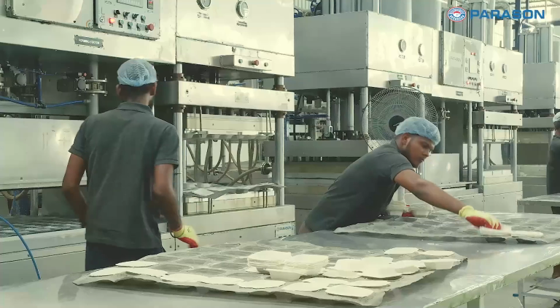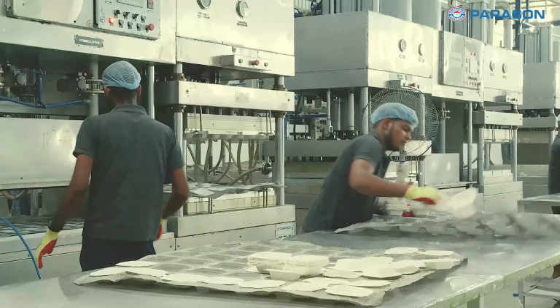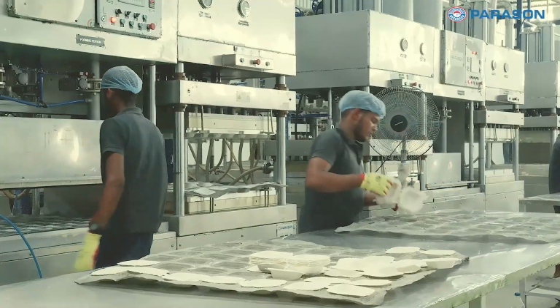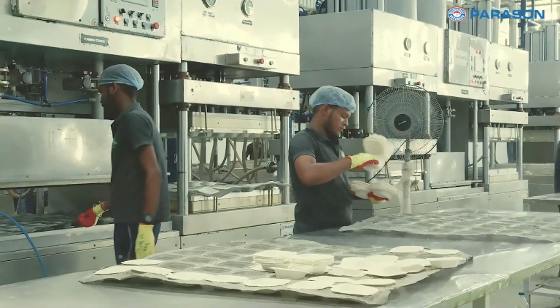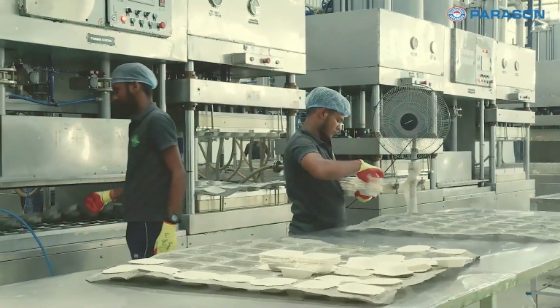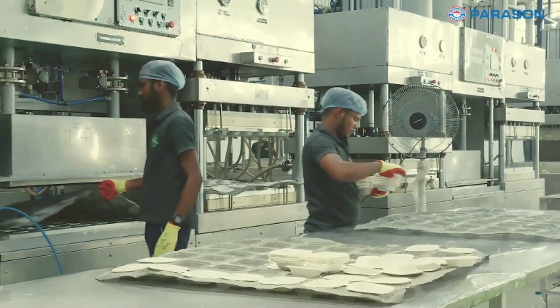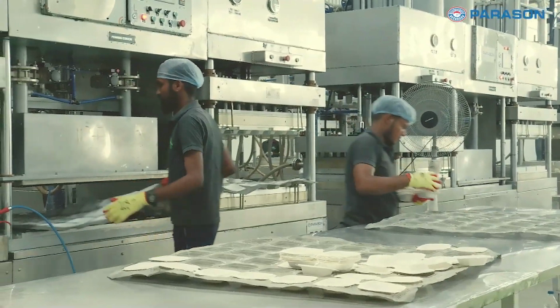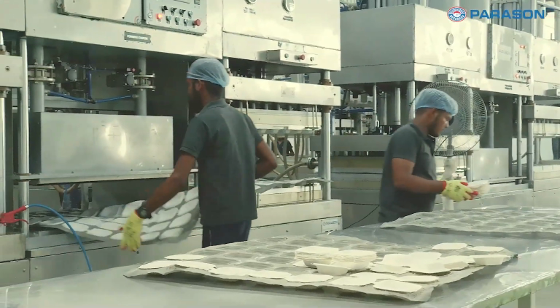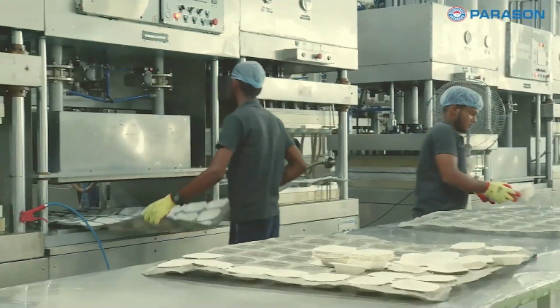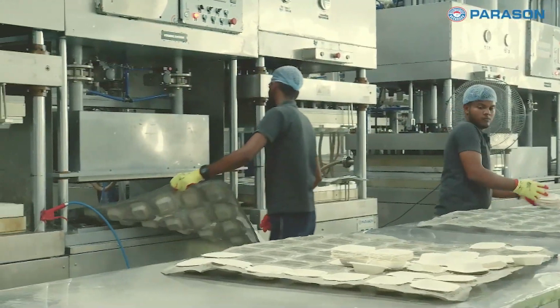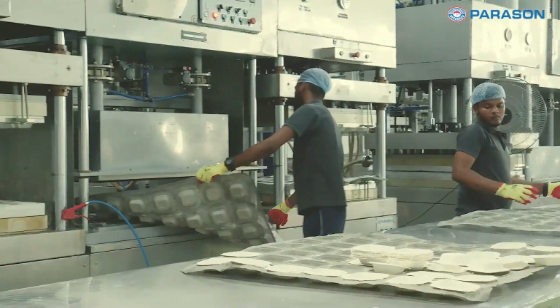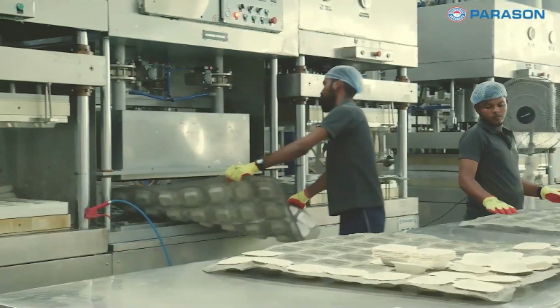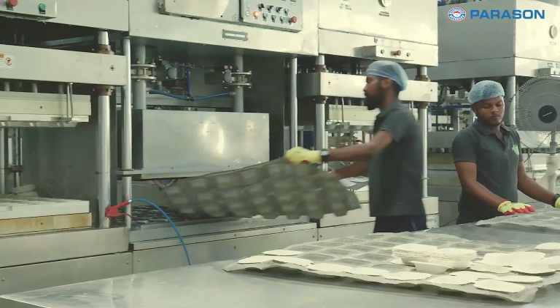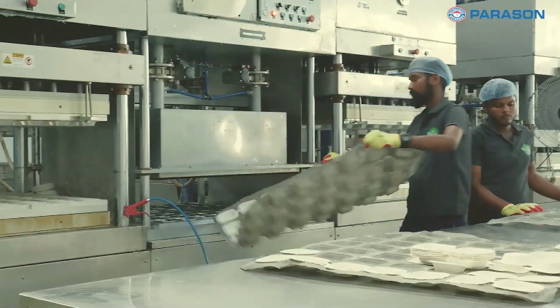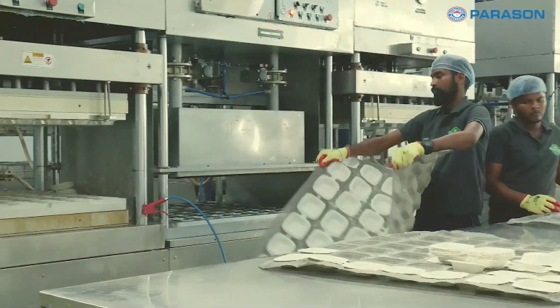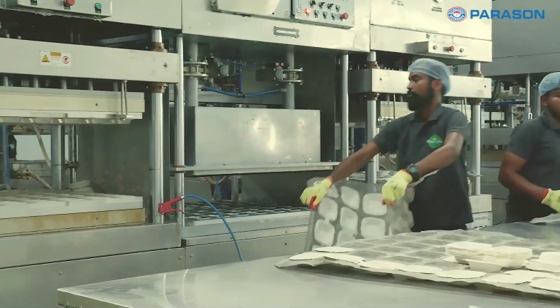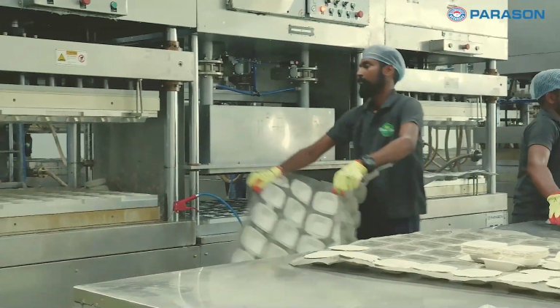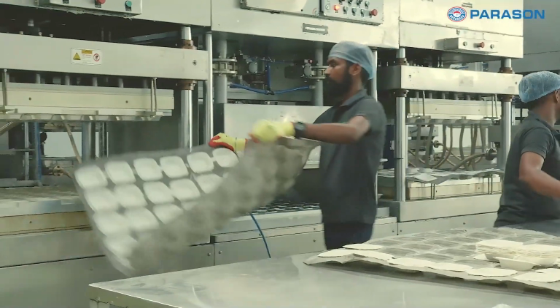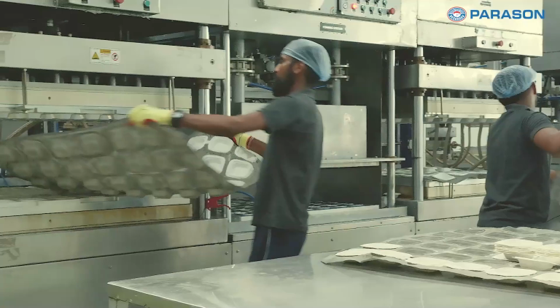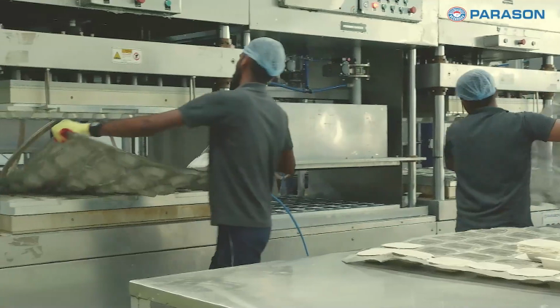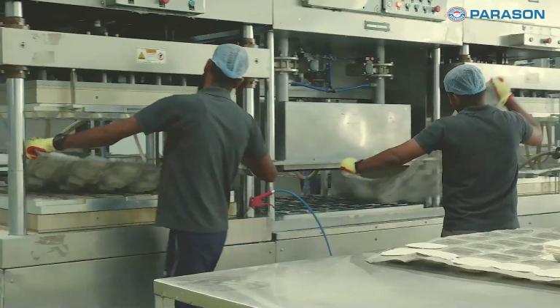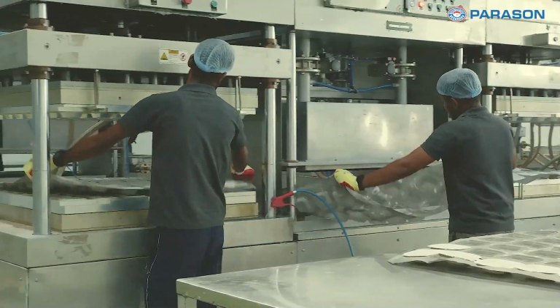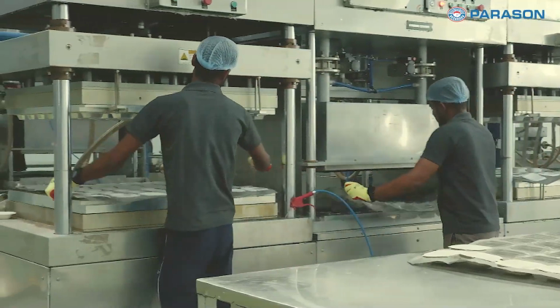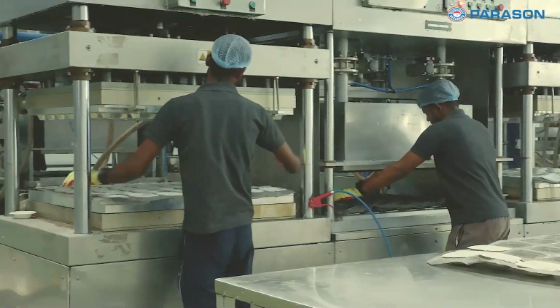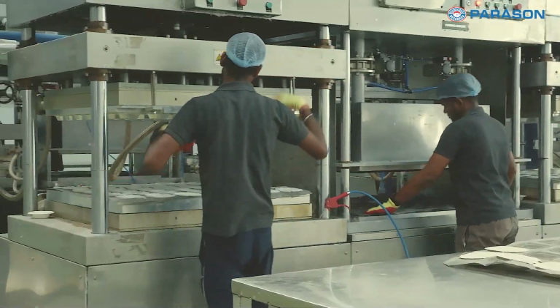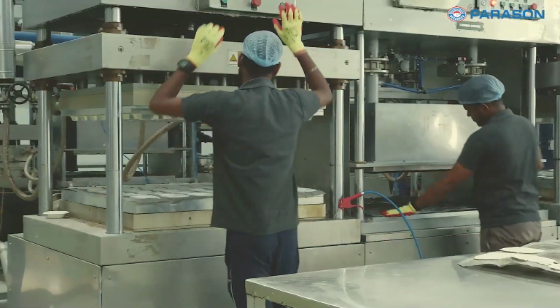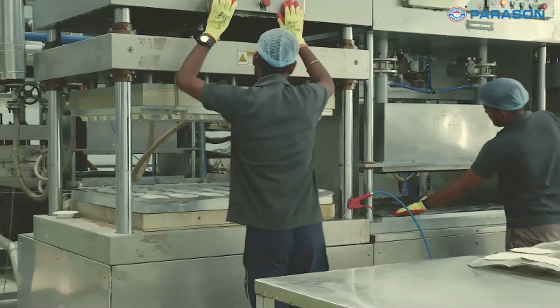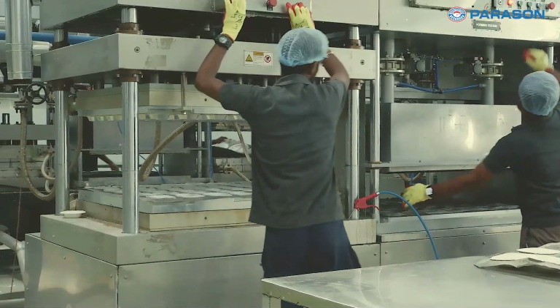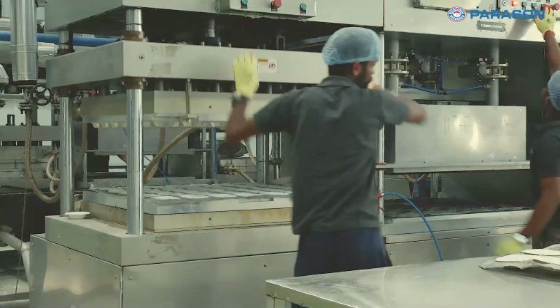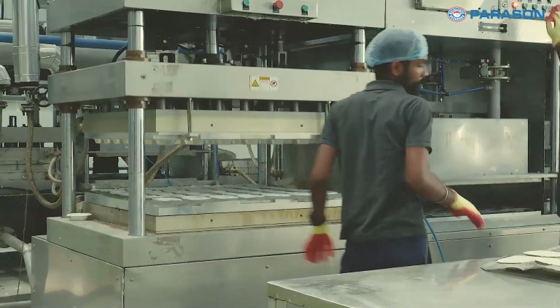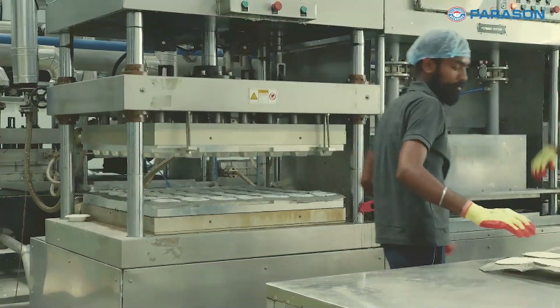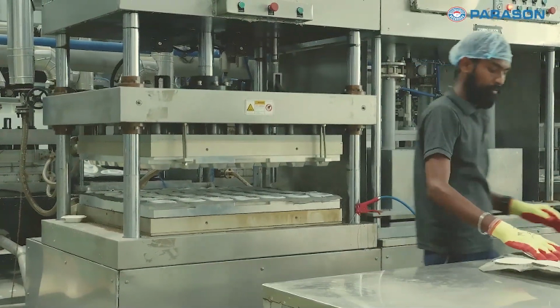Additionally, our advanced heat treatment and vacuum system guarantee the precision in finishing of the product in the hot press system.